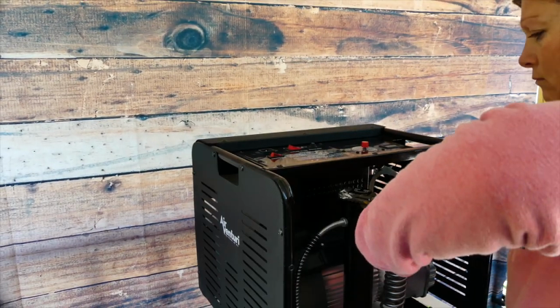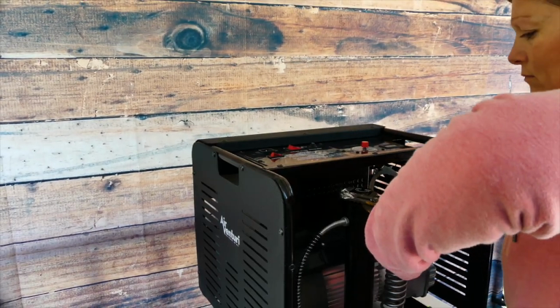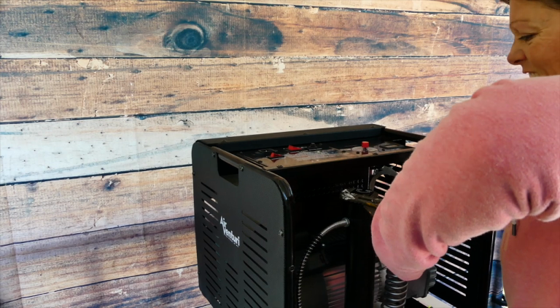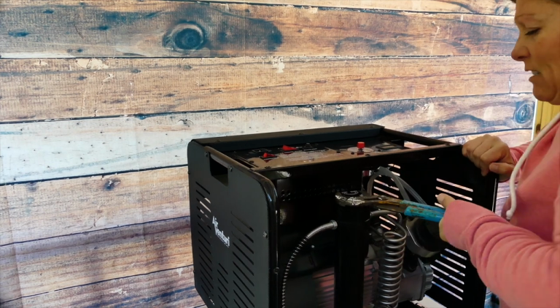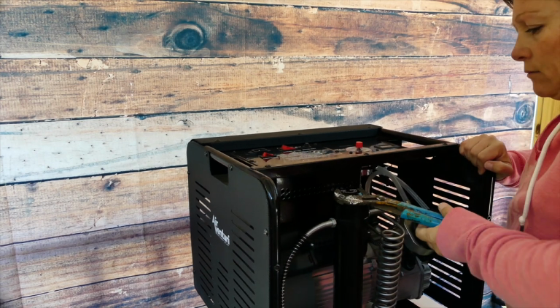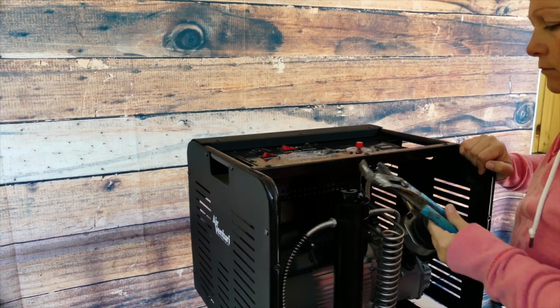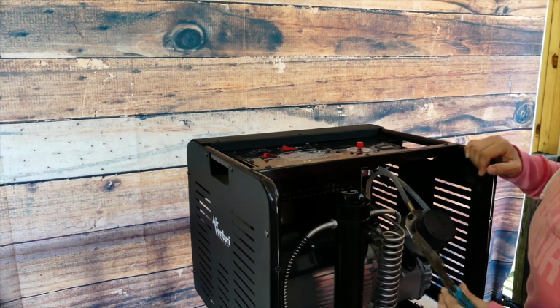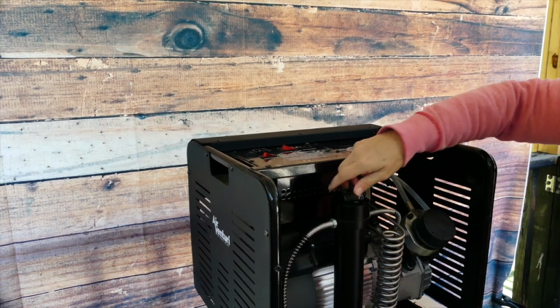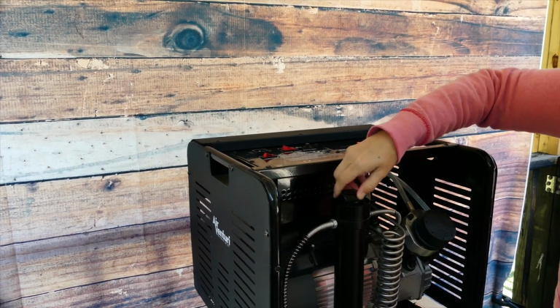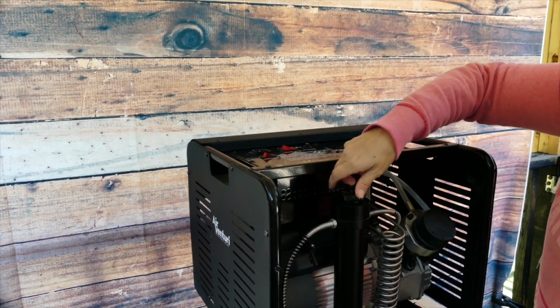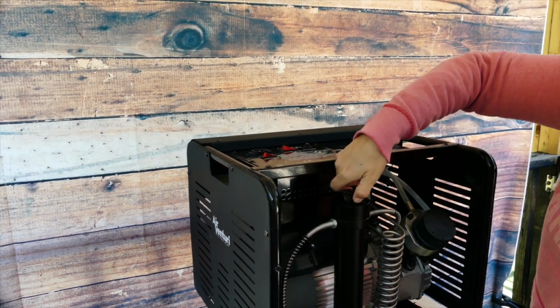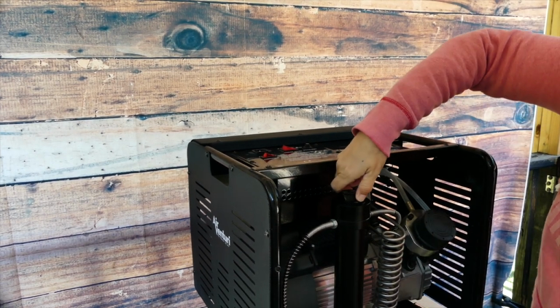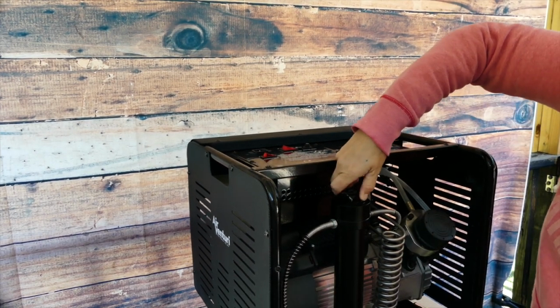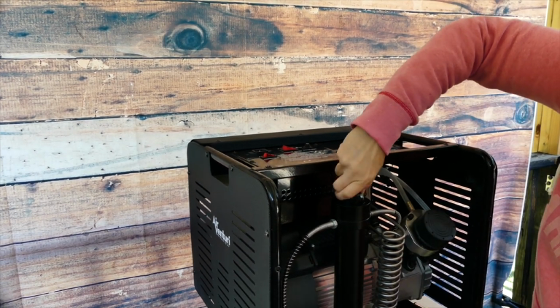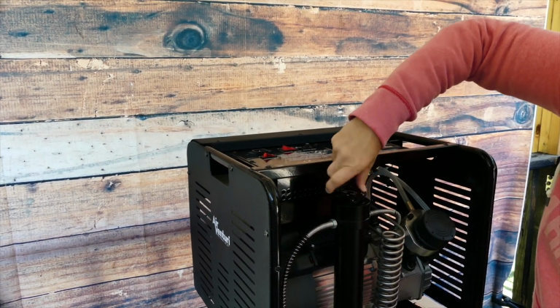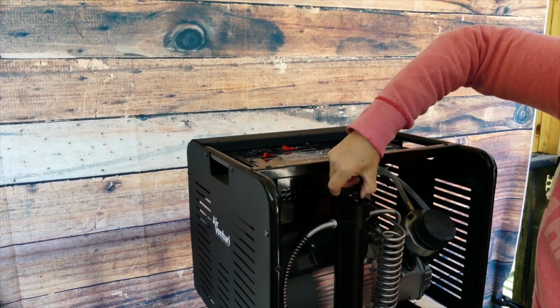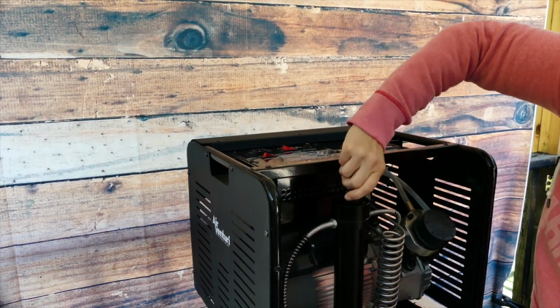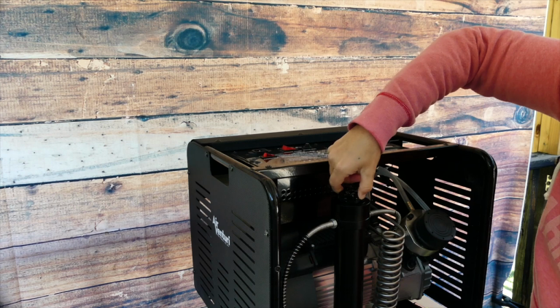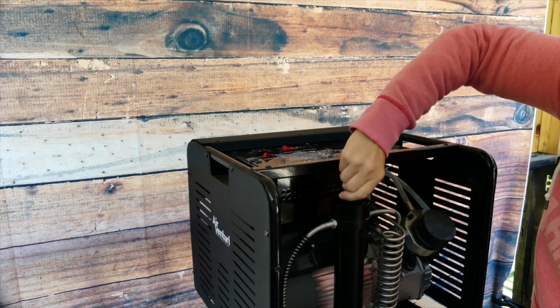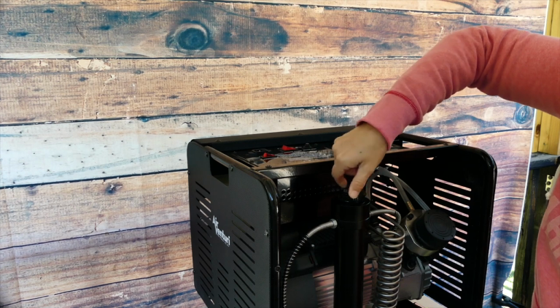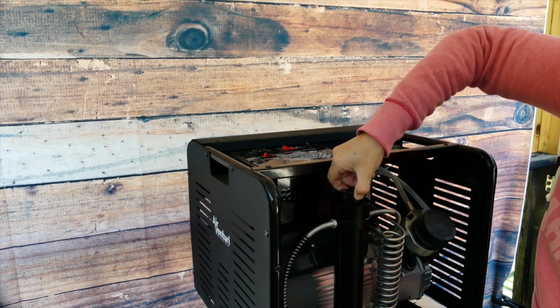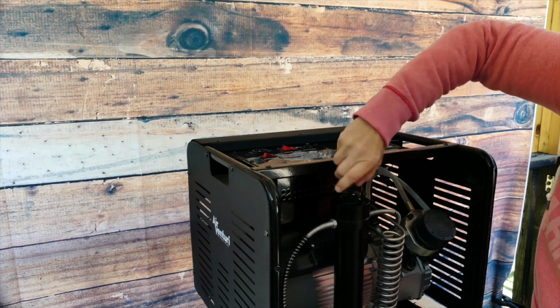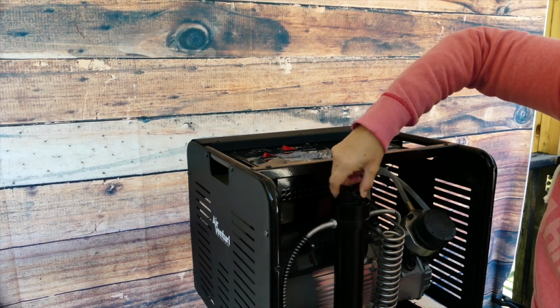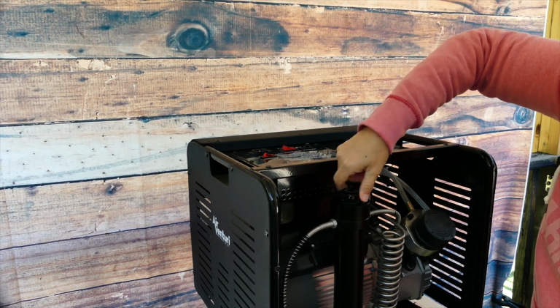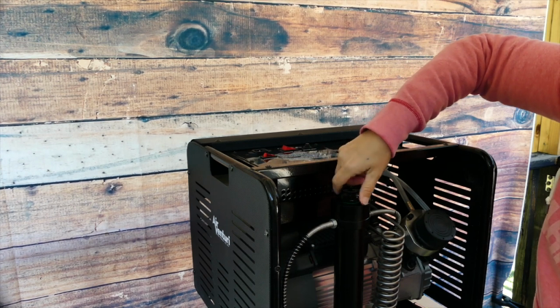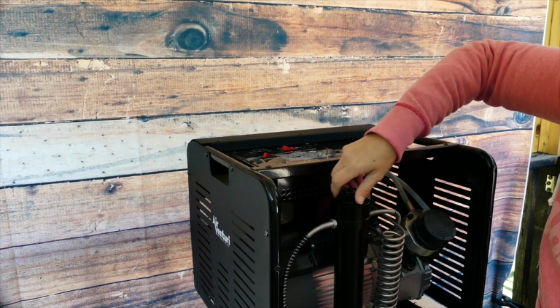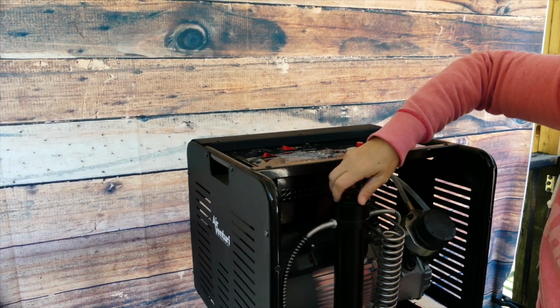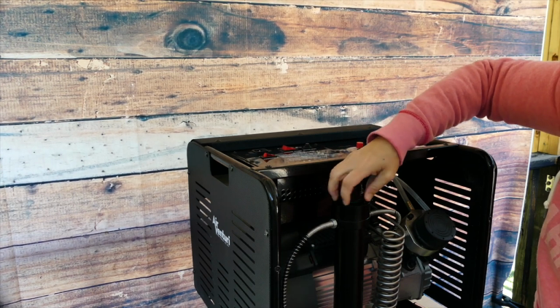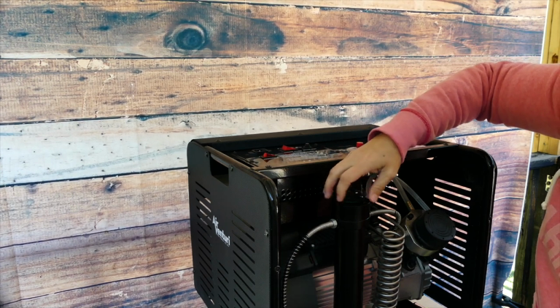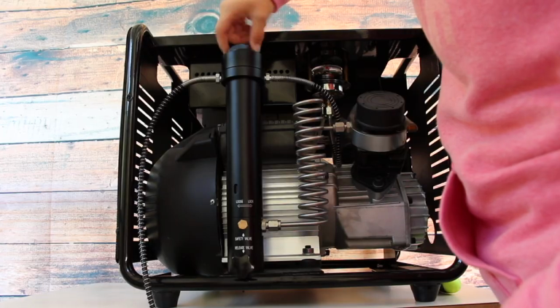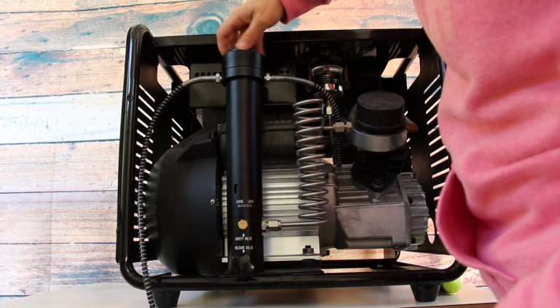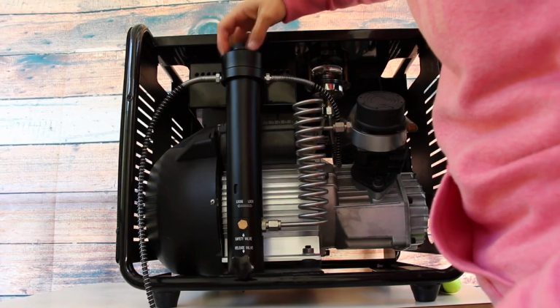Then you're going to need a wrench to unlock the top of the compartment. And it can be a little tough. Loosen that up, twist it off. Simple, guys.